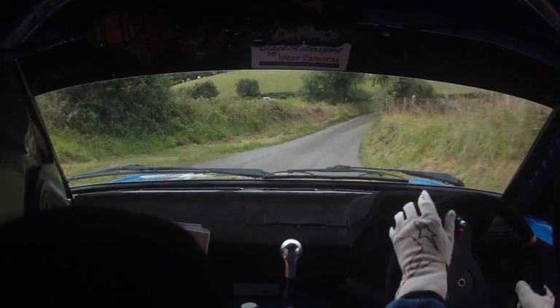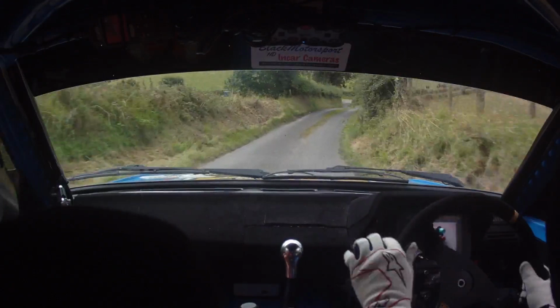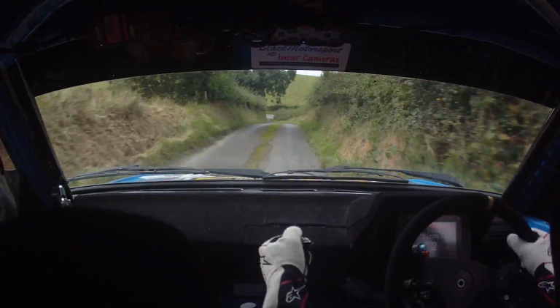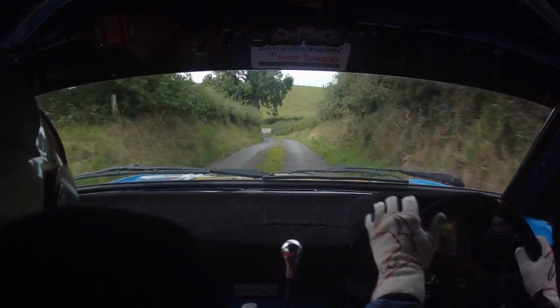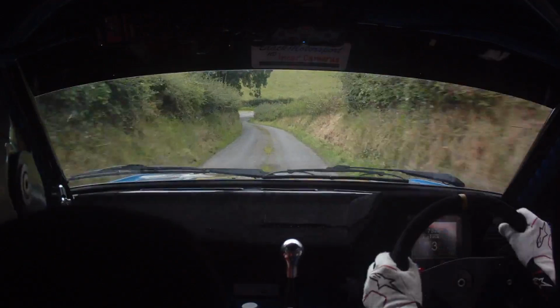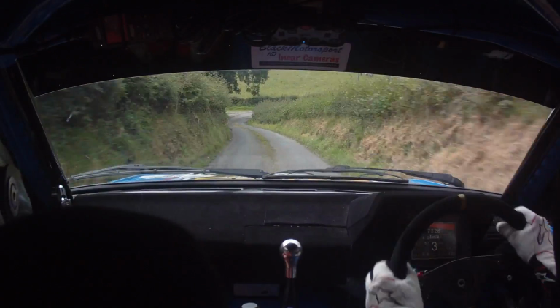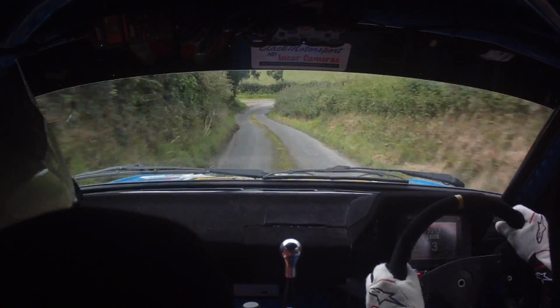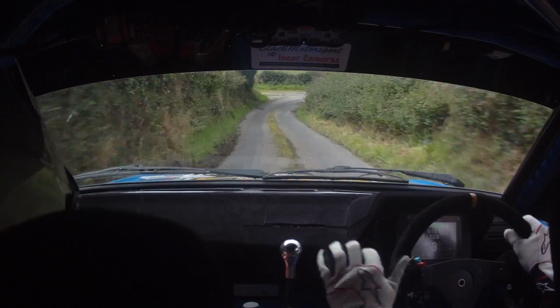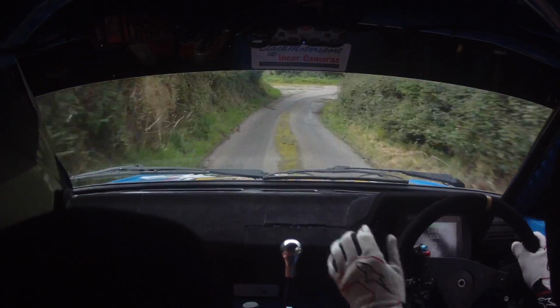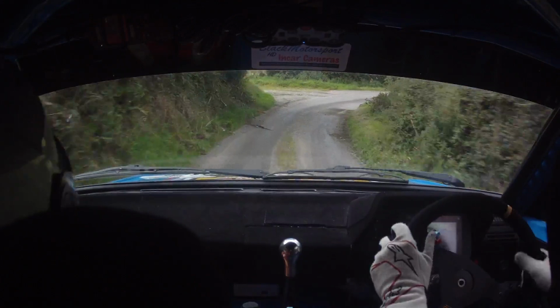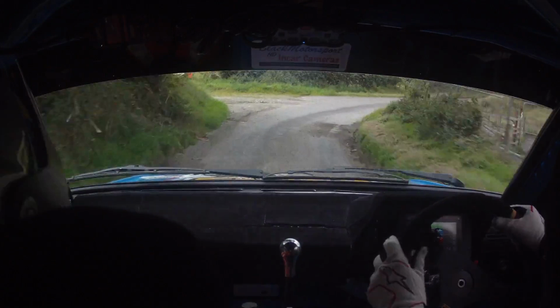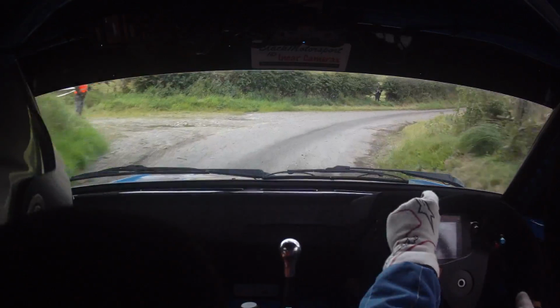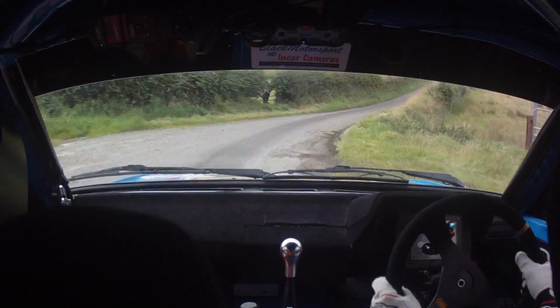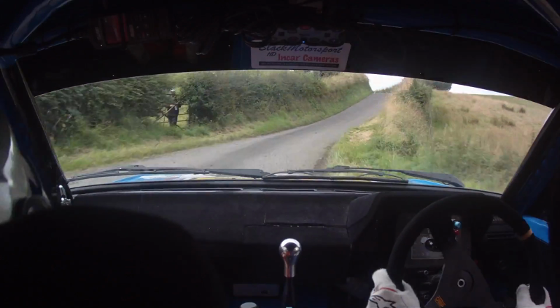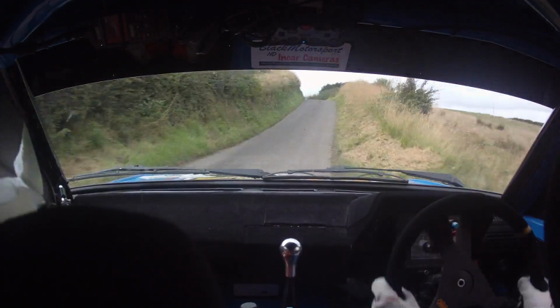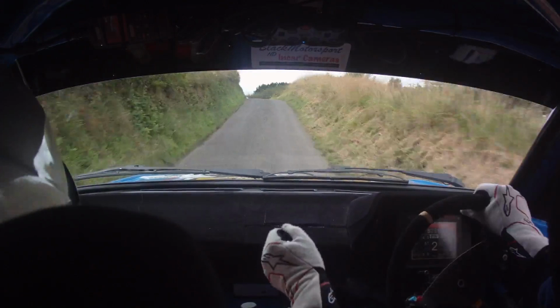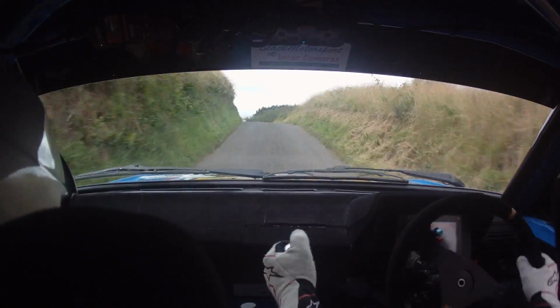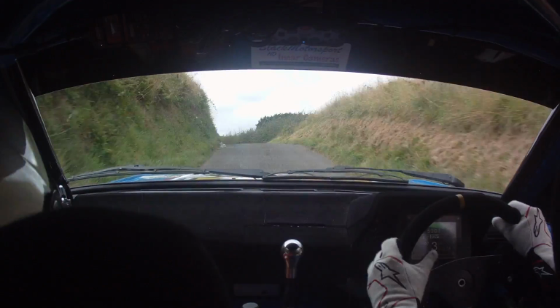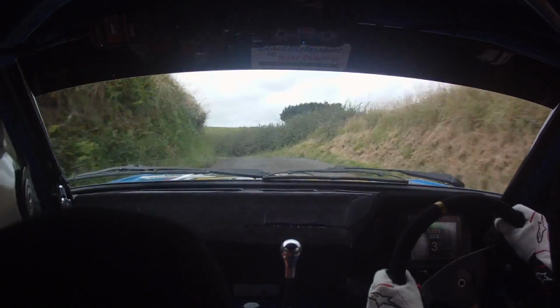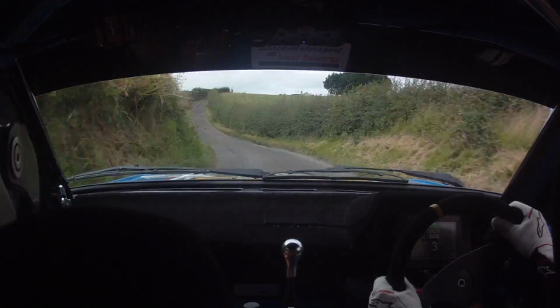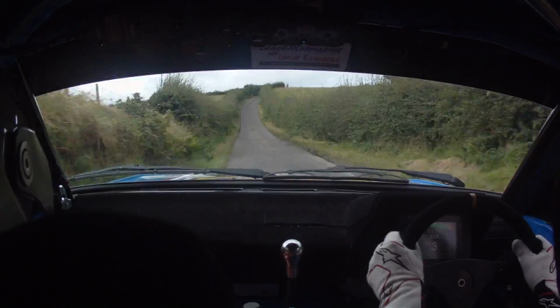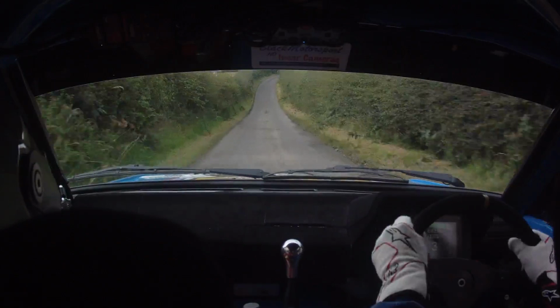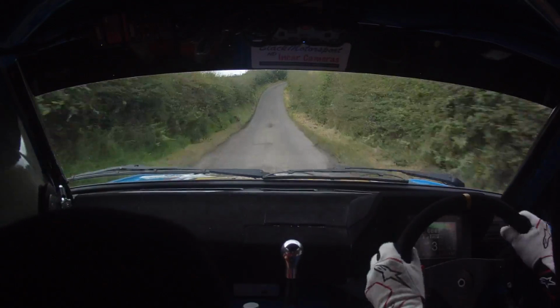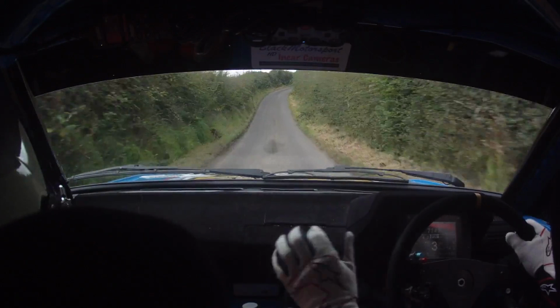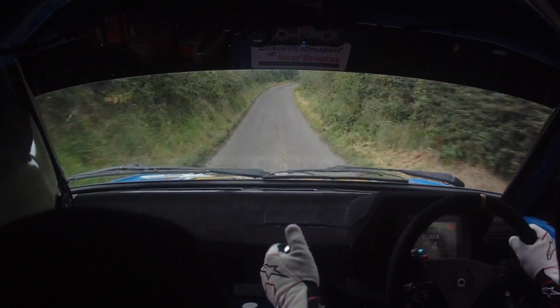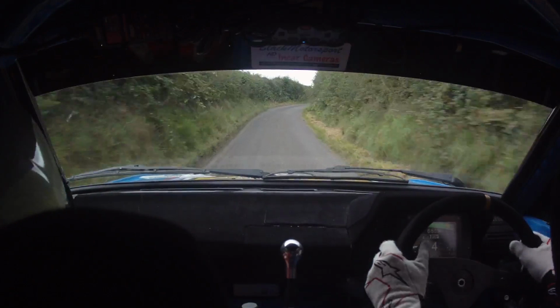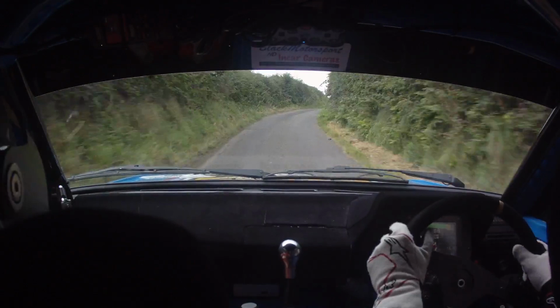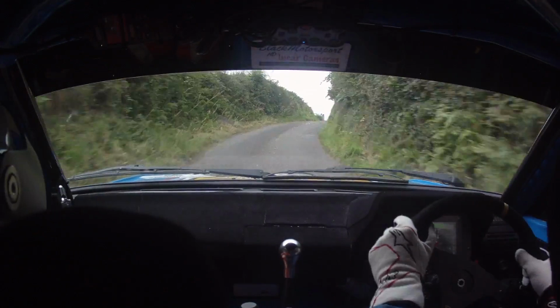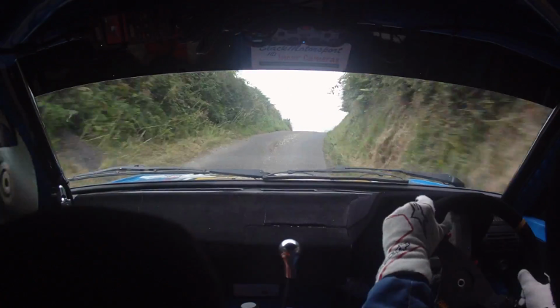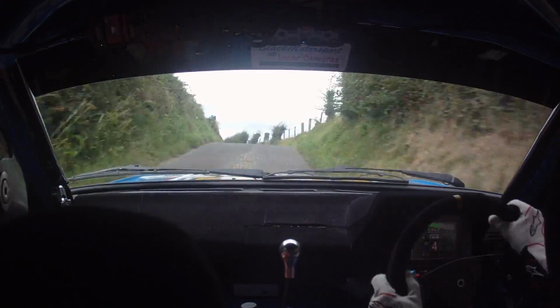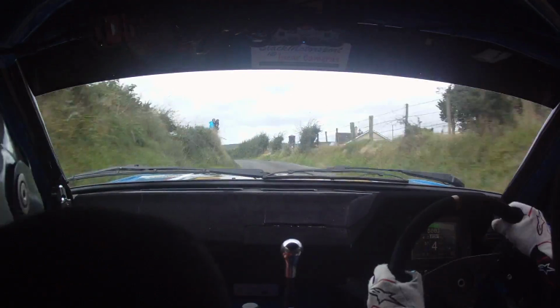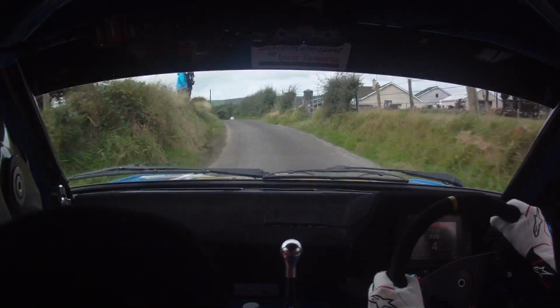1 left and 4 right. 3 left over crest bump. 40 and a fast 3 right up. 2 left over crest jump. Slippy maybe.